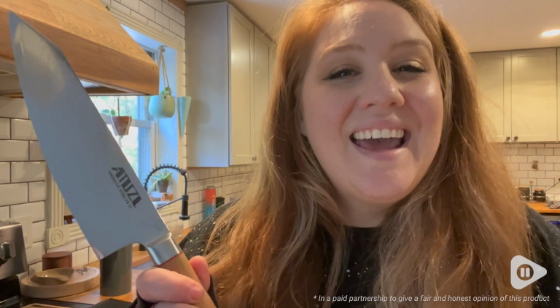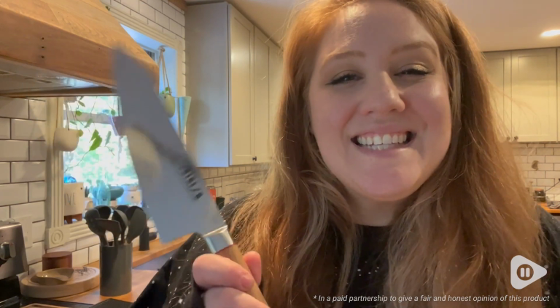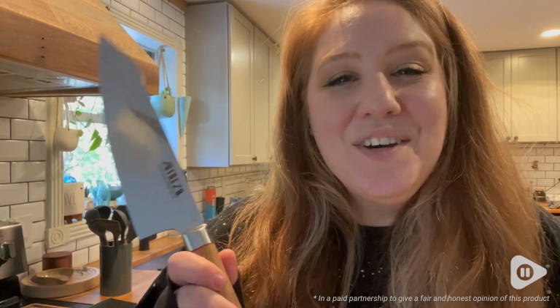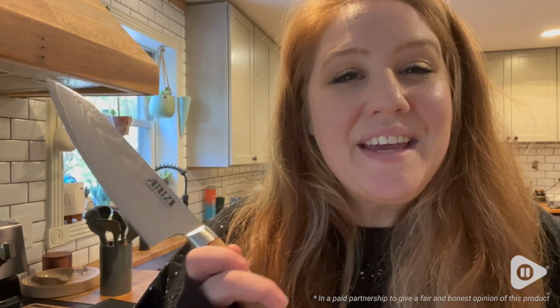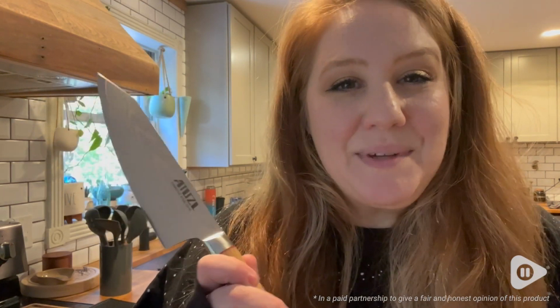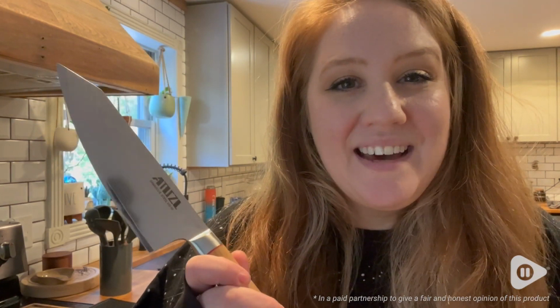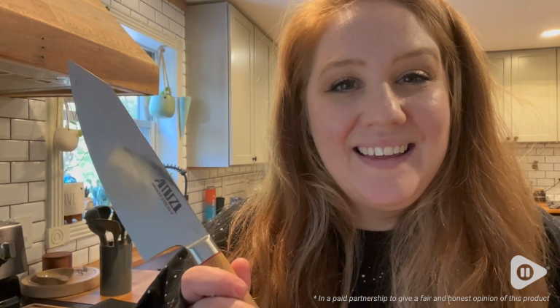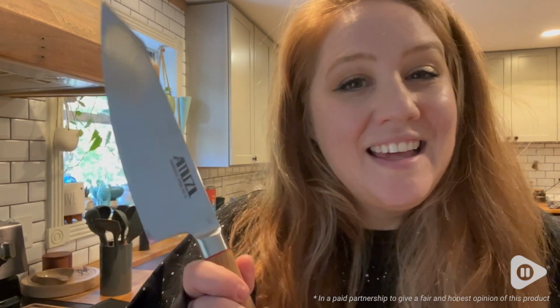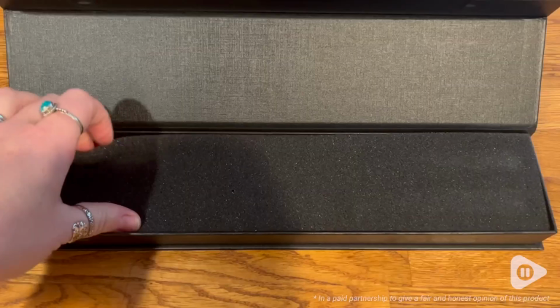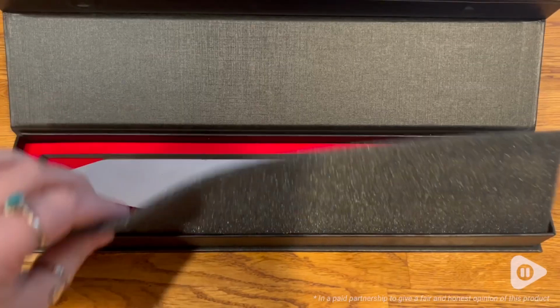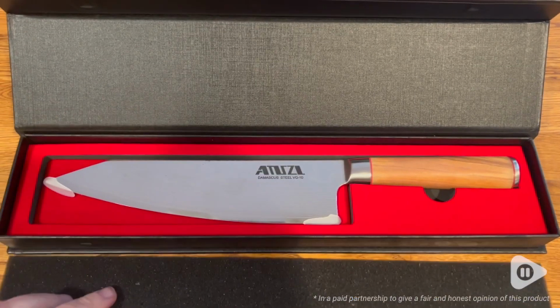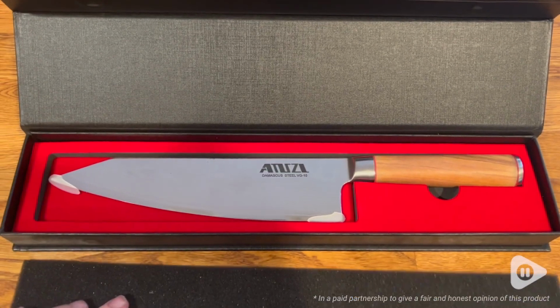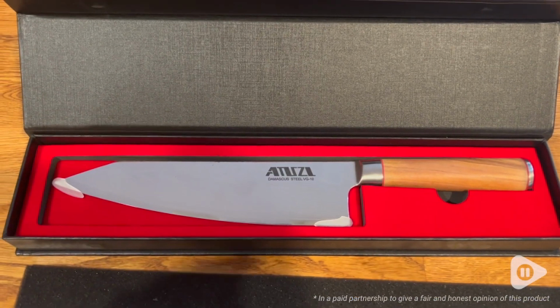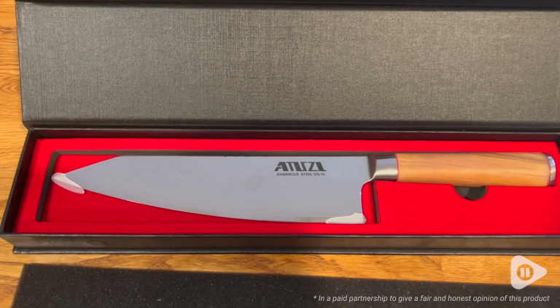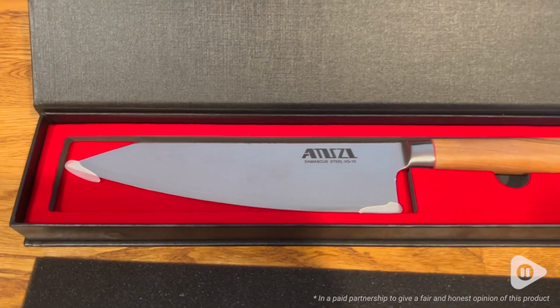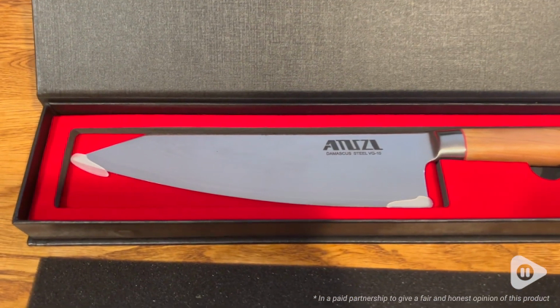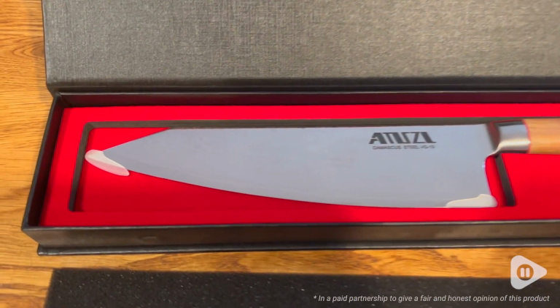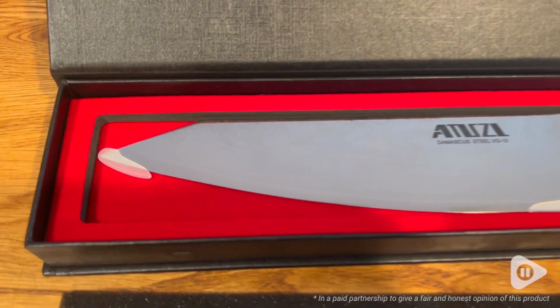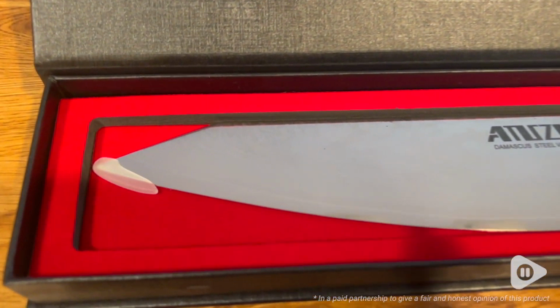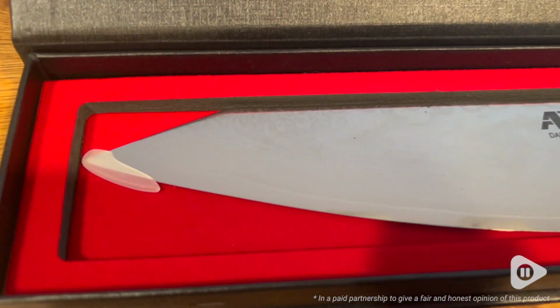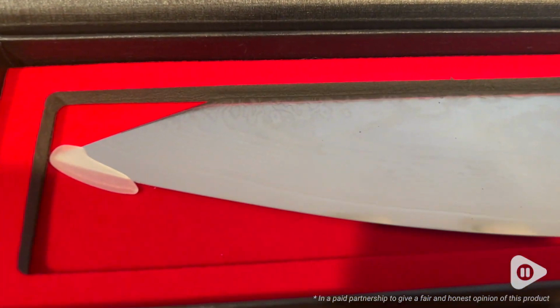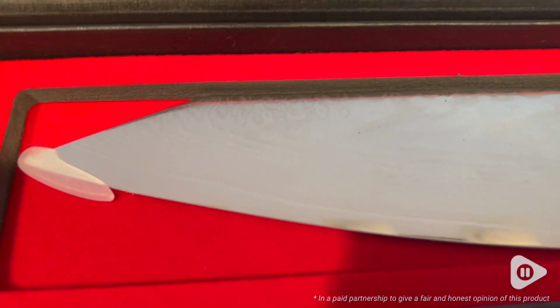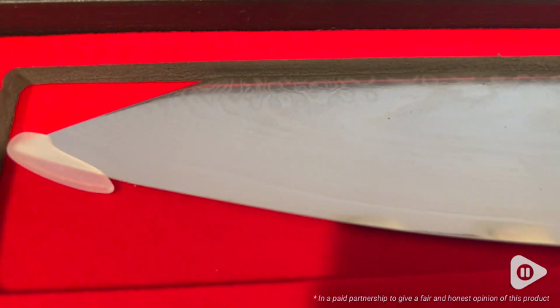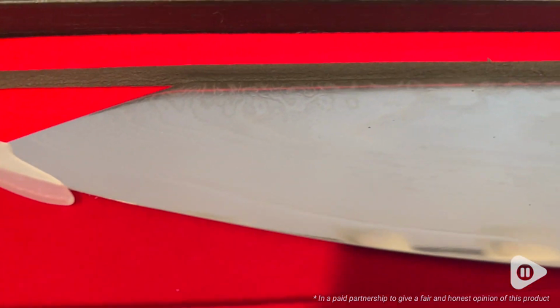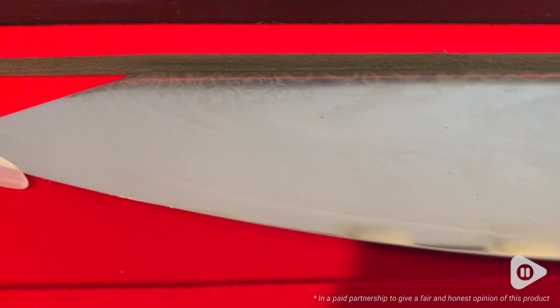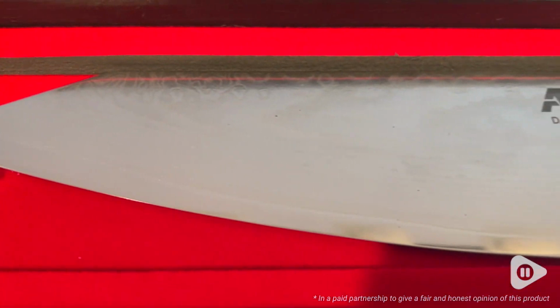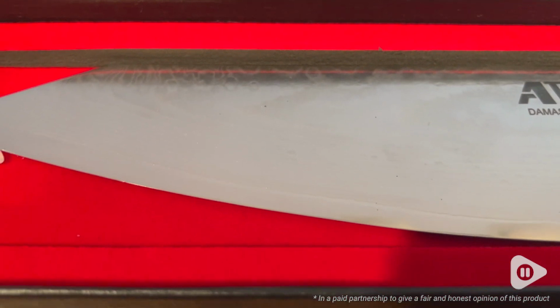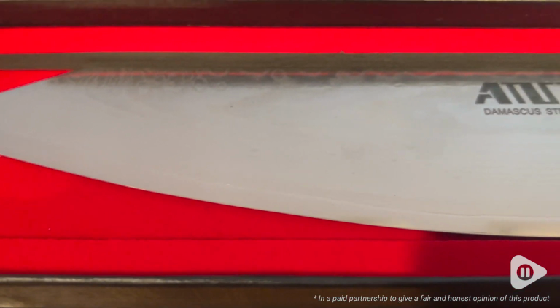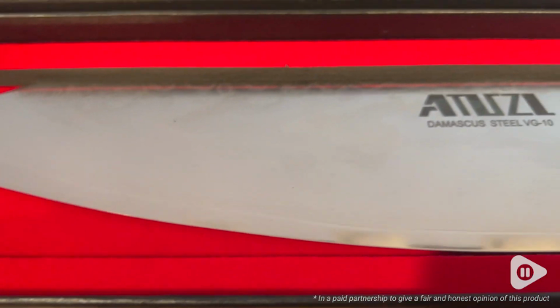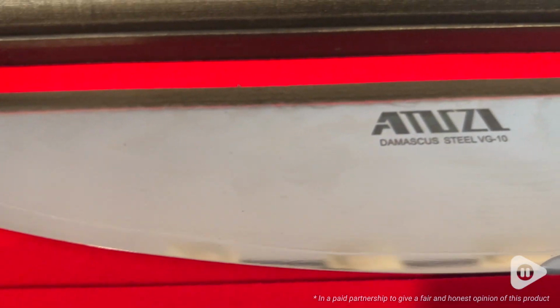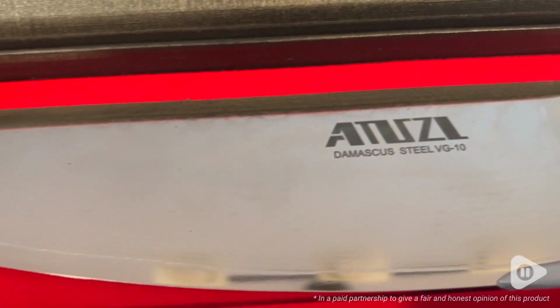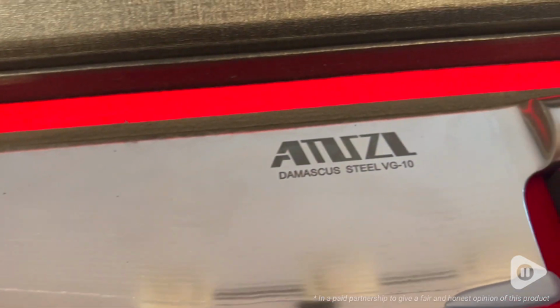Hey, it's Hannah with WTI. Having the right tools in the kitchen makes everything so much easier, and this chef knife from Amazon is my new favorite tool.